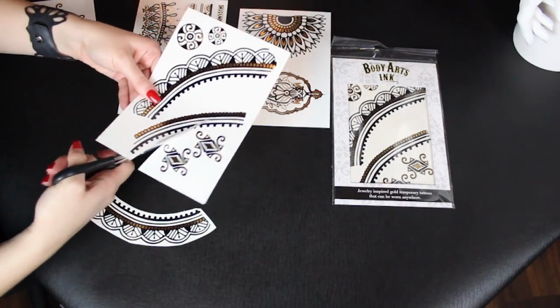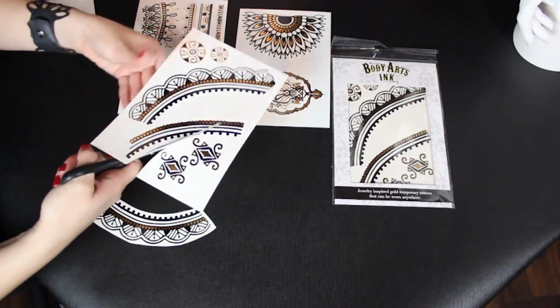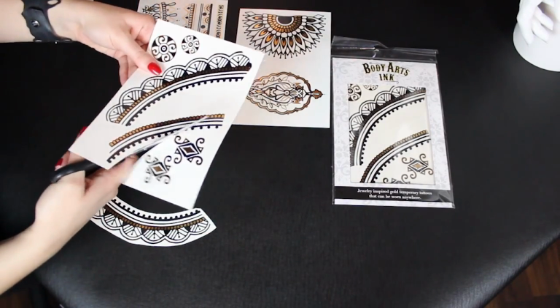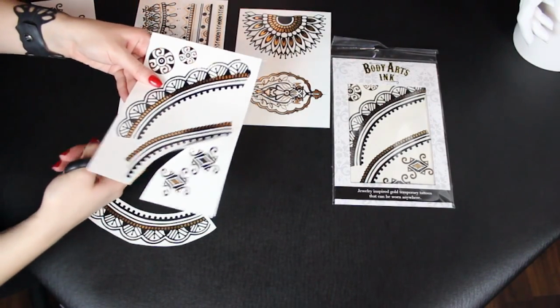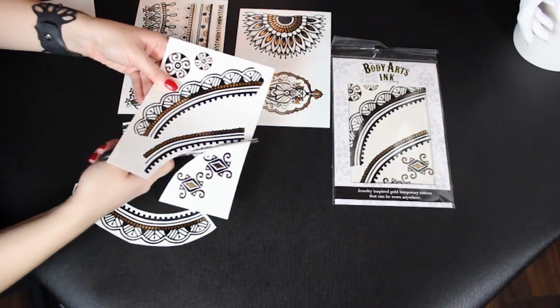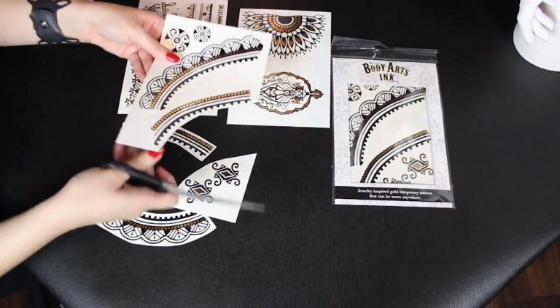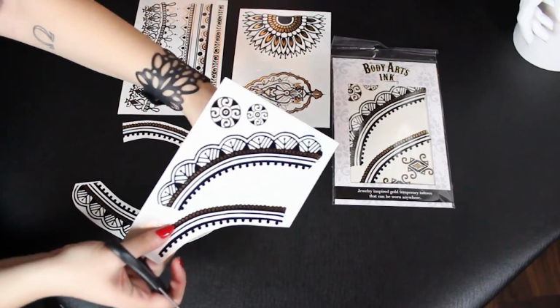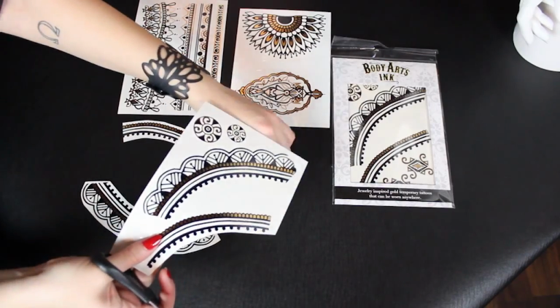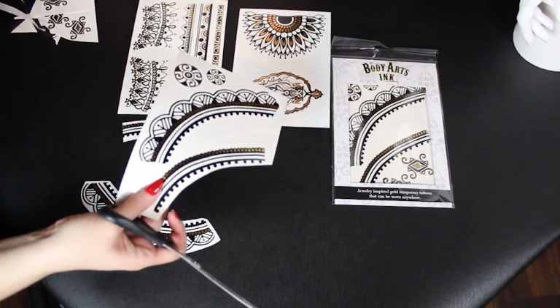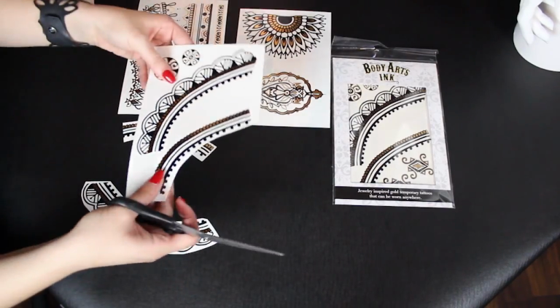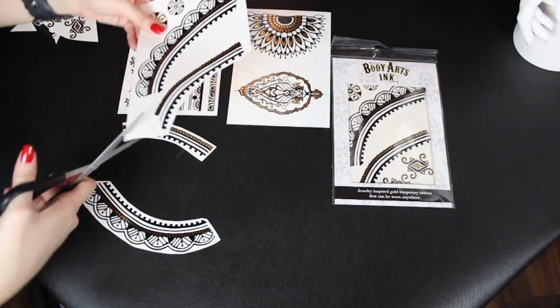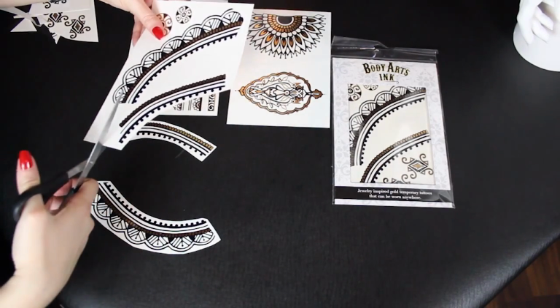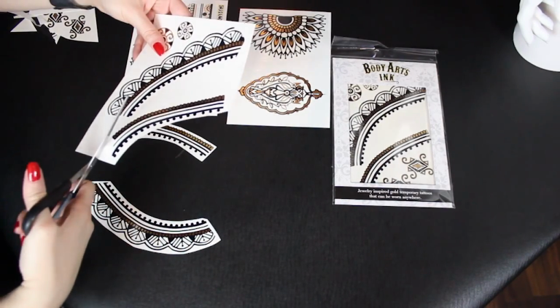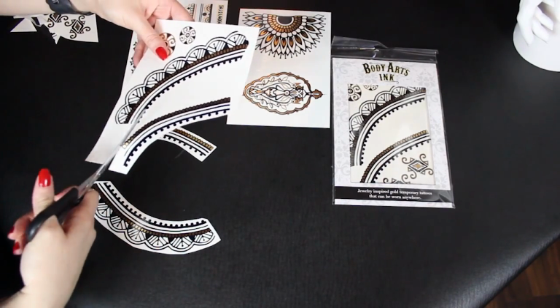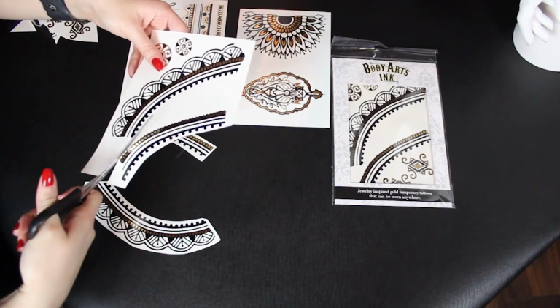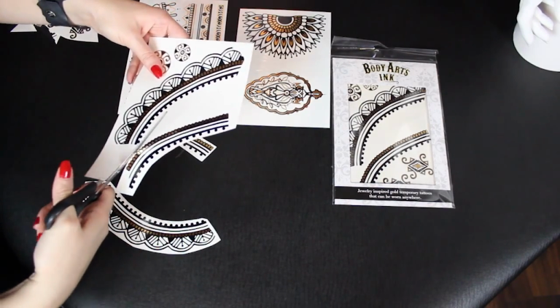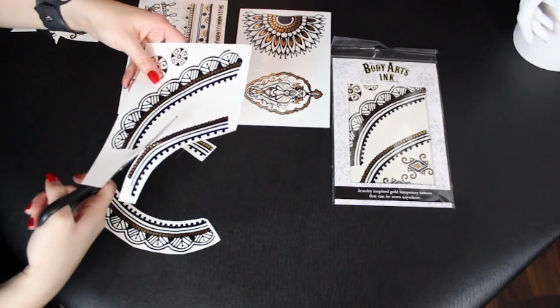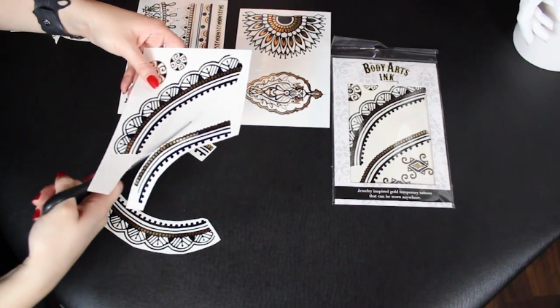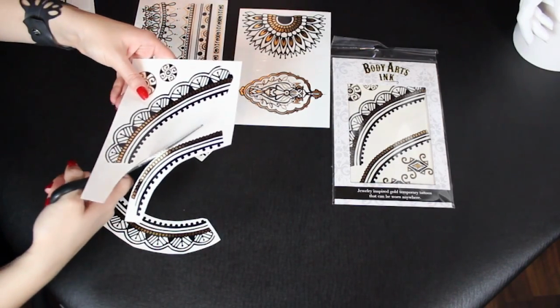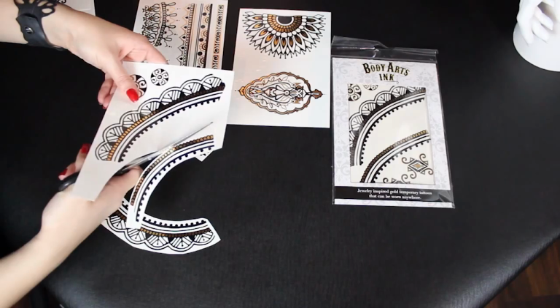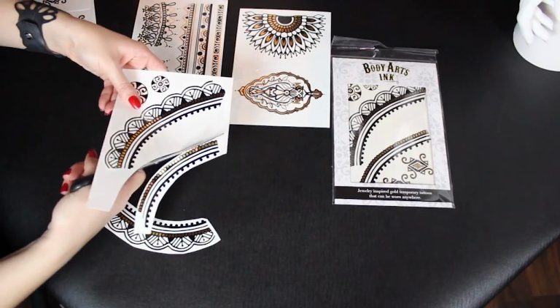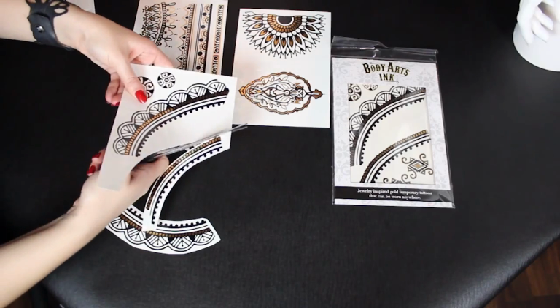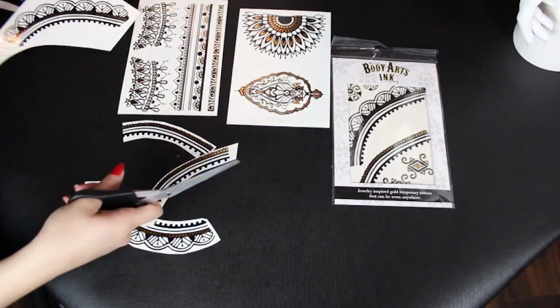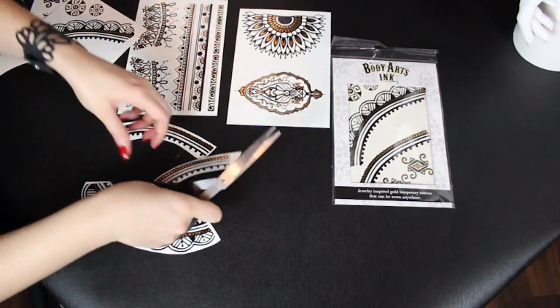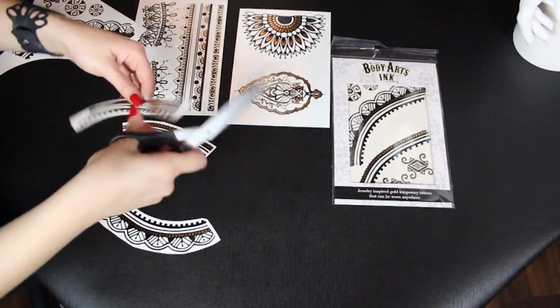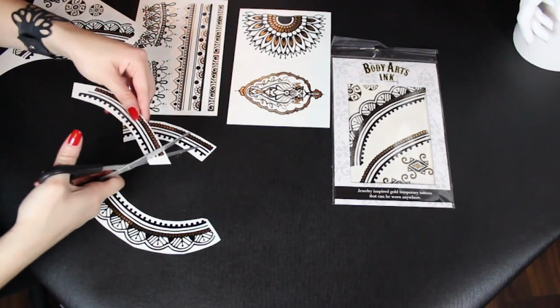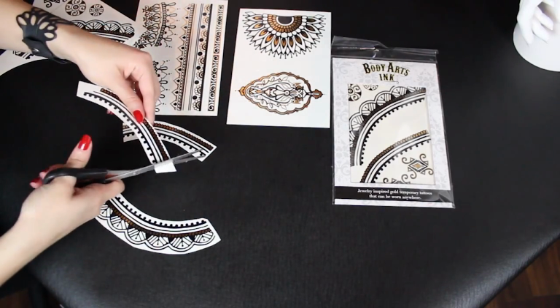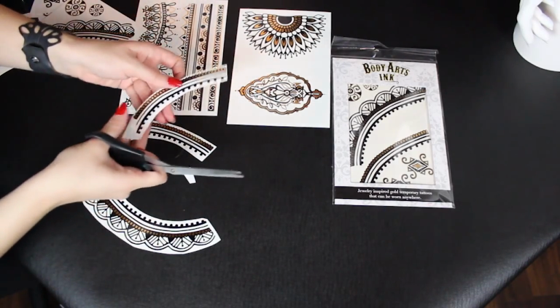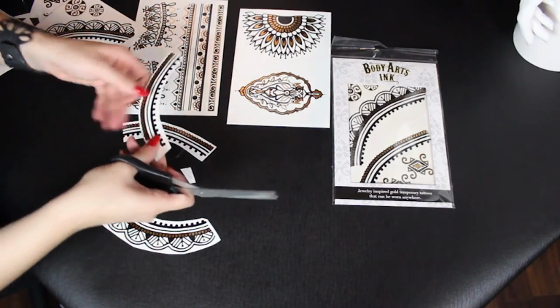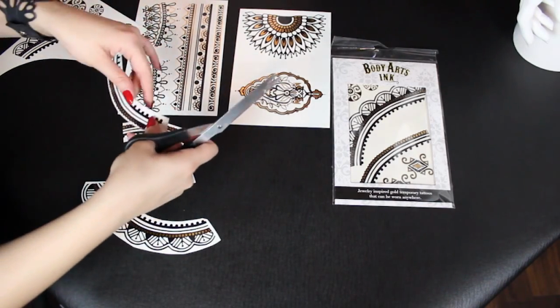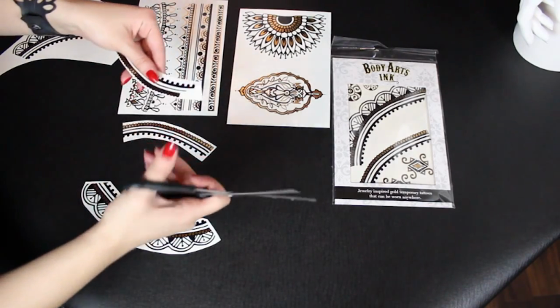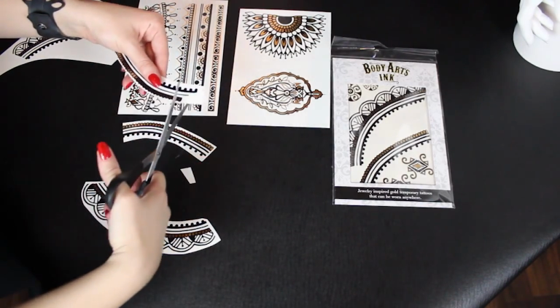As you're cutting these pieces out, you're going to see that the top portion that actually creates the semi-circle, to which you're going to build the rest of the design, you're going to need to trim these ends so that they are seamless.